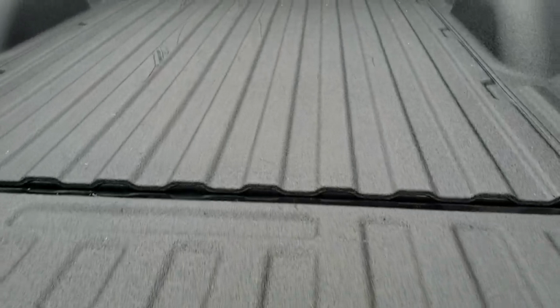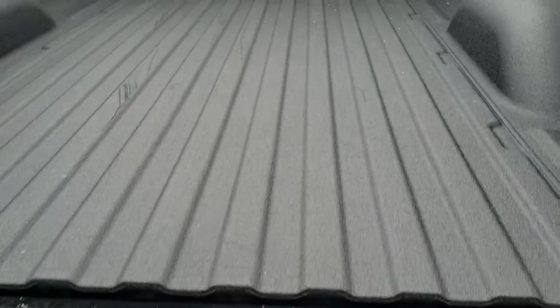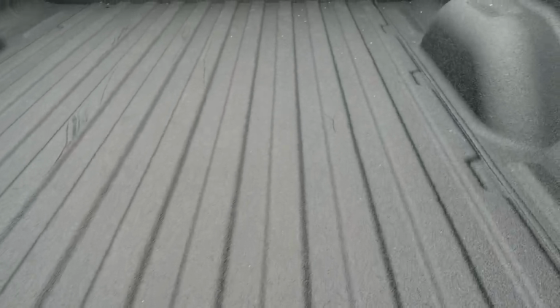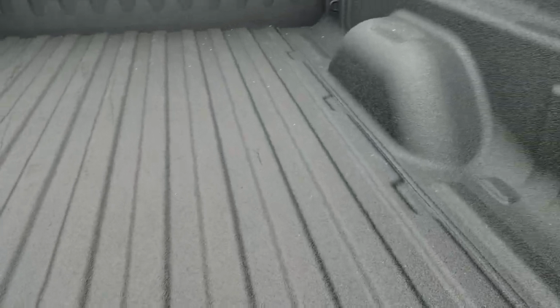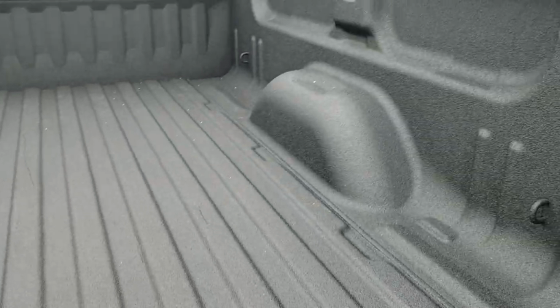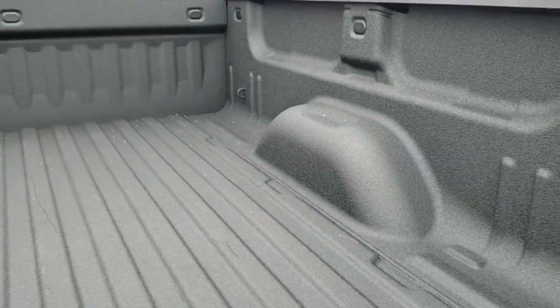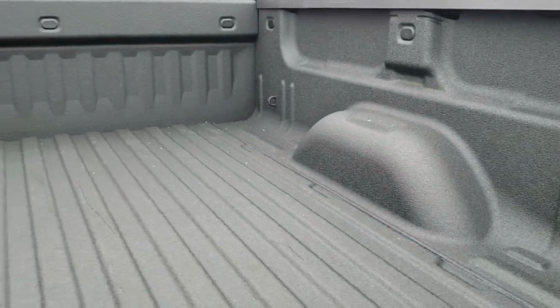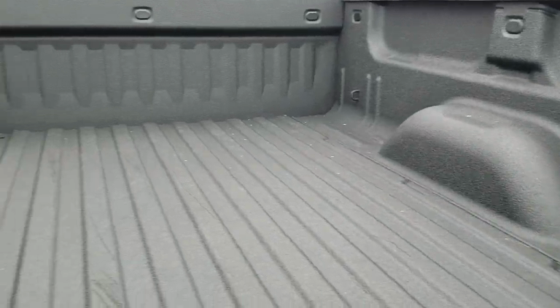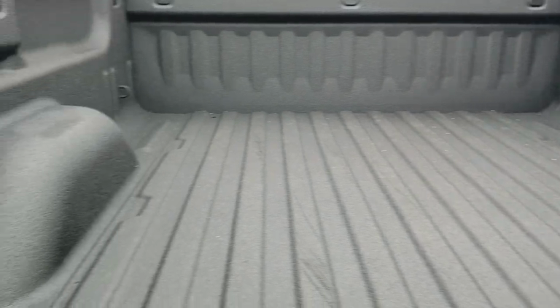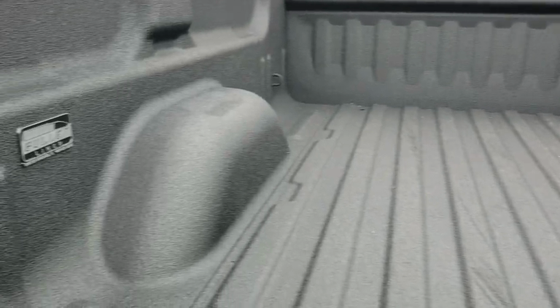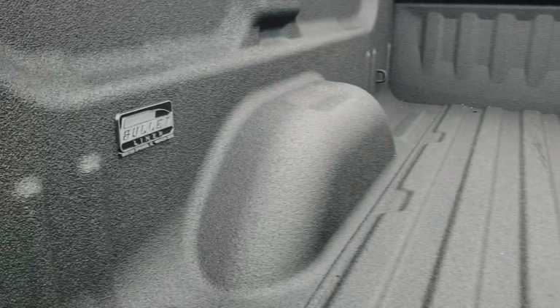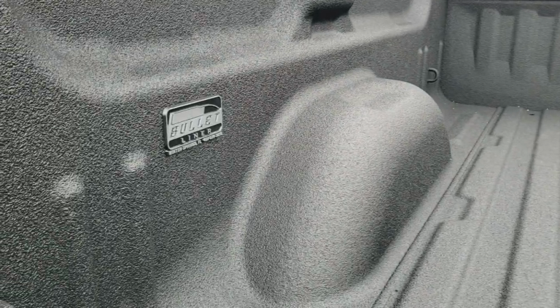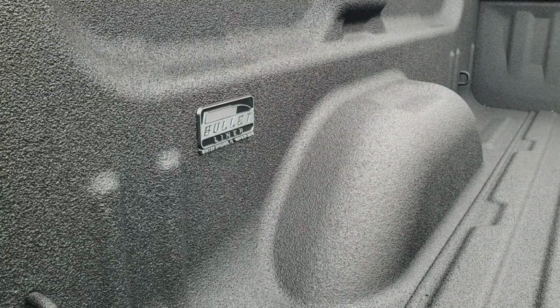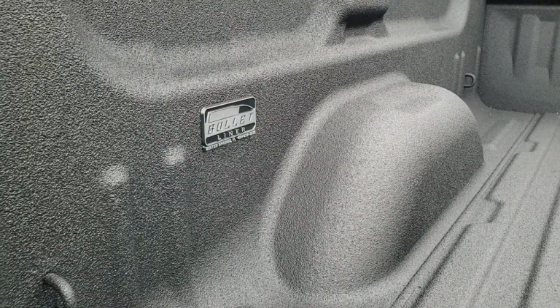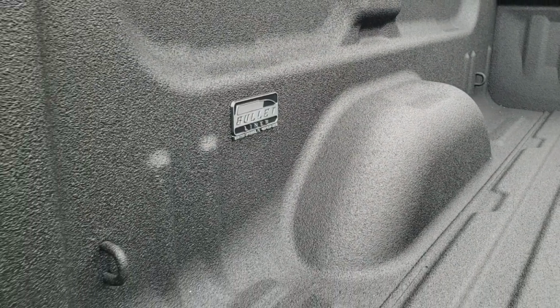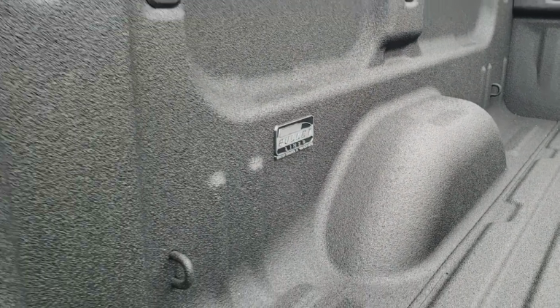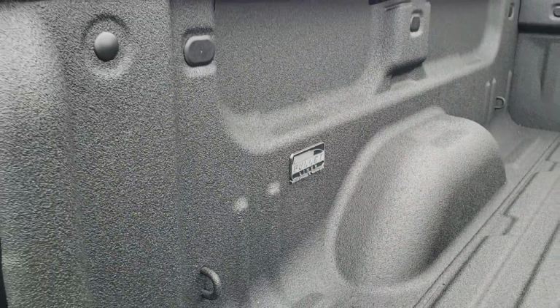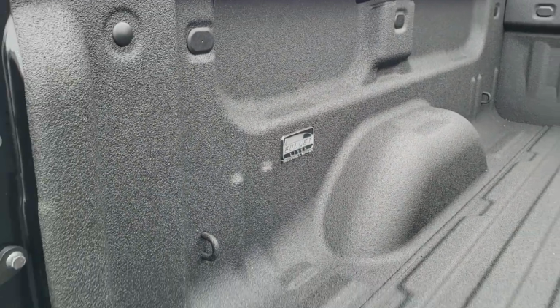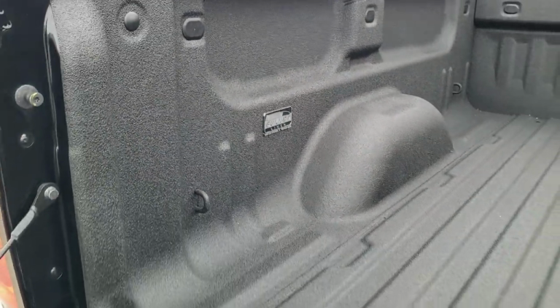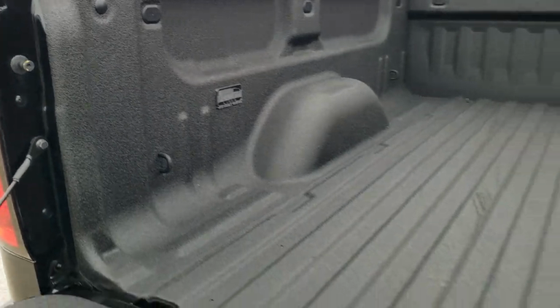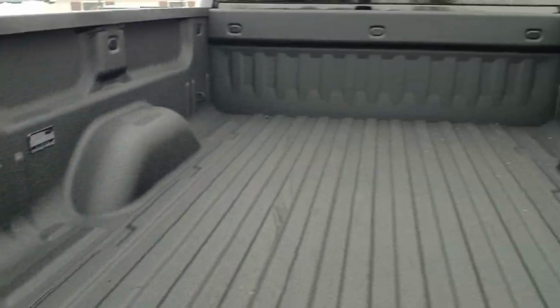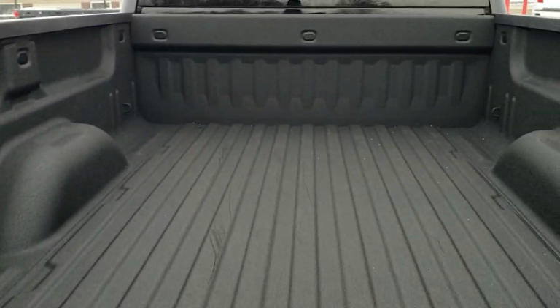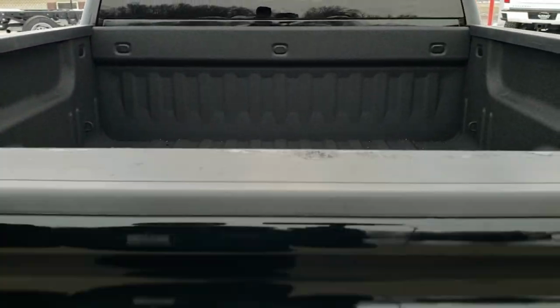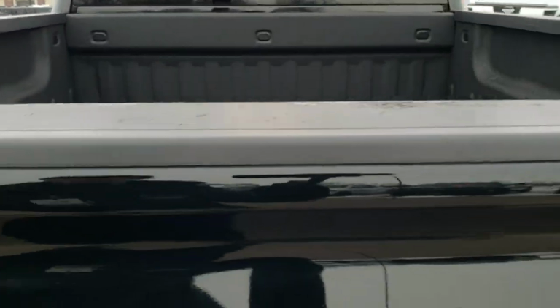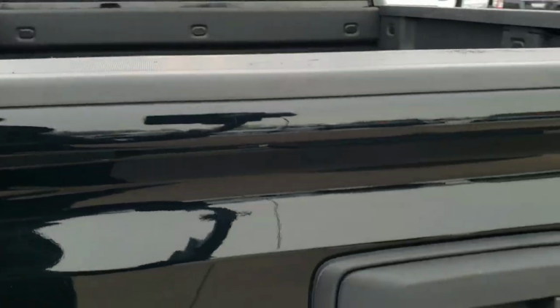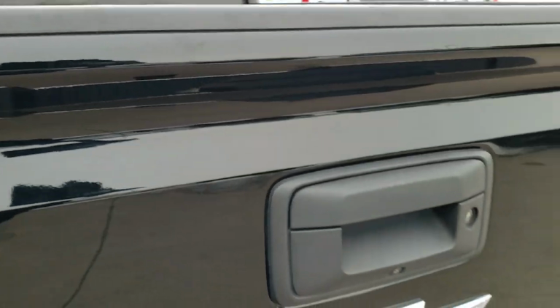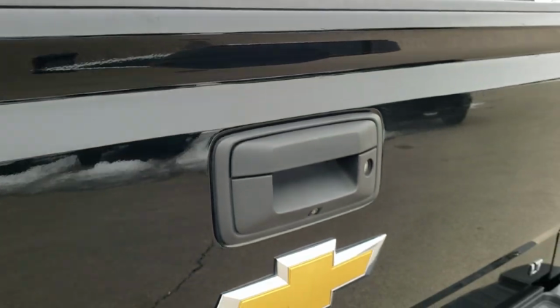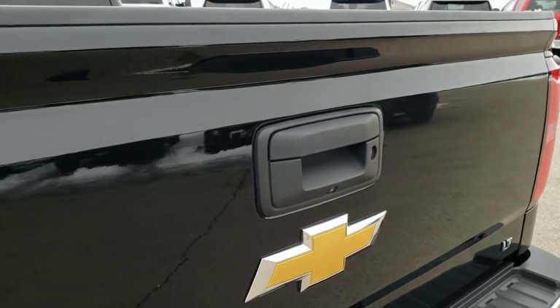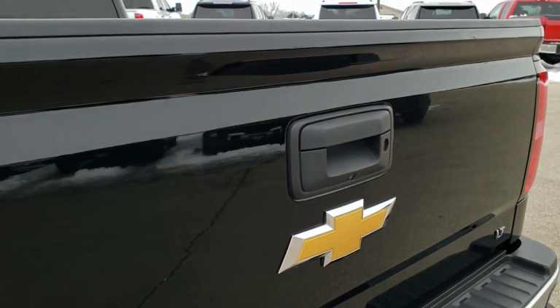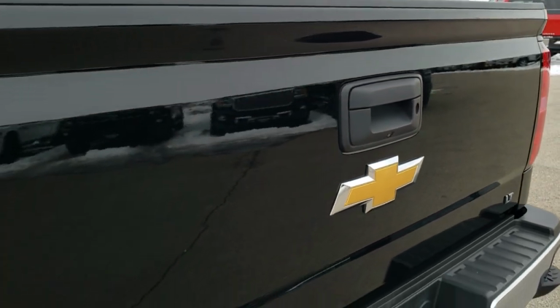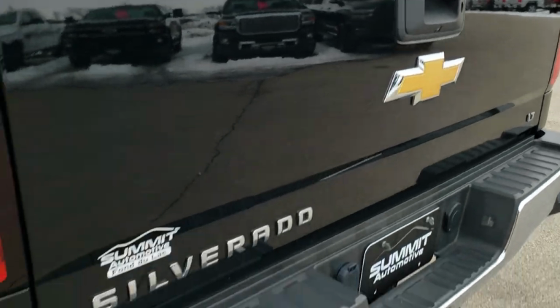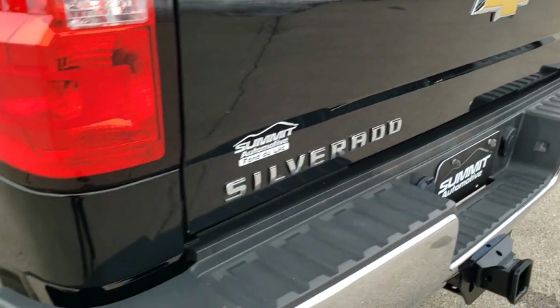It has a very nice spray-in bed liner — it is a Bullet Liner and you can see it was put in in Winter Springs, Florida. Very nice and clean back here, didn't see any major dents, and it does have a backup camera.